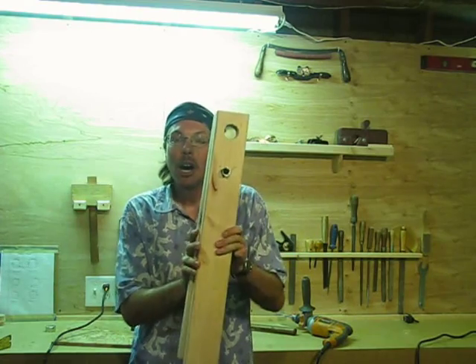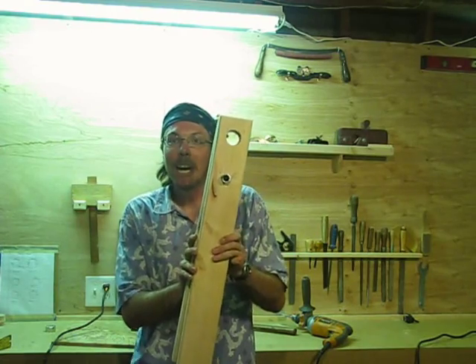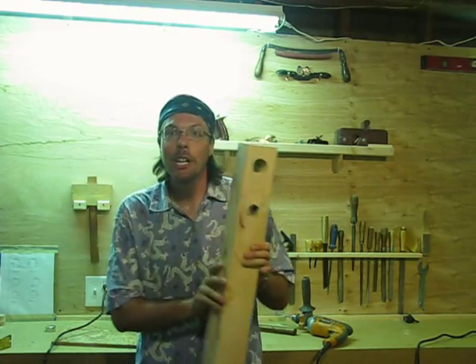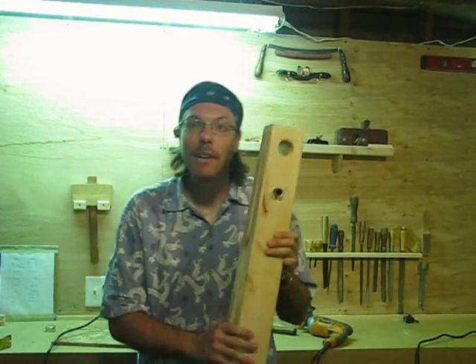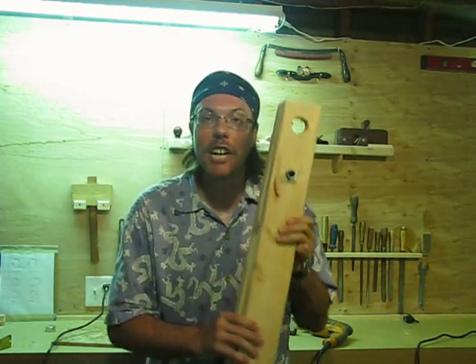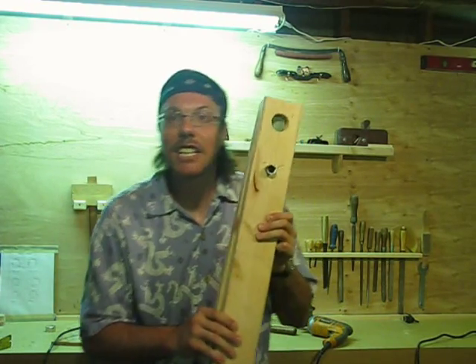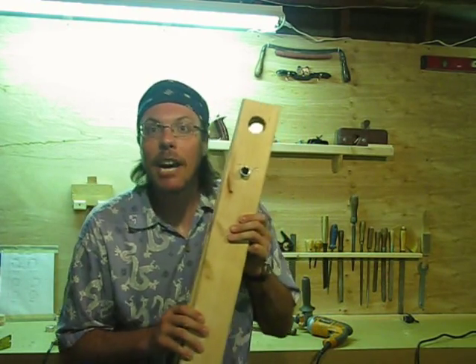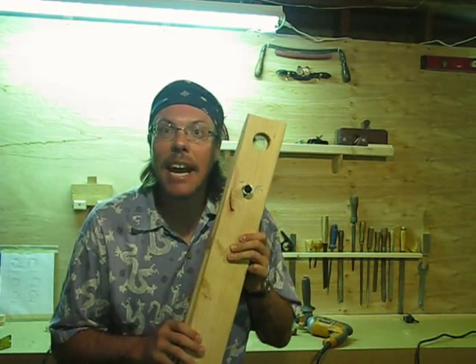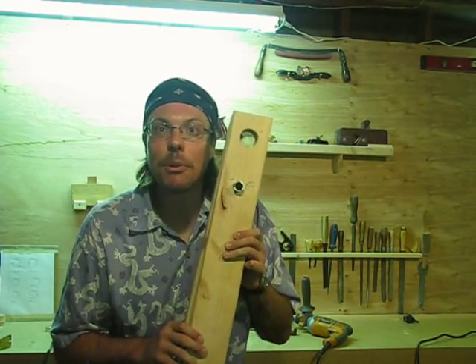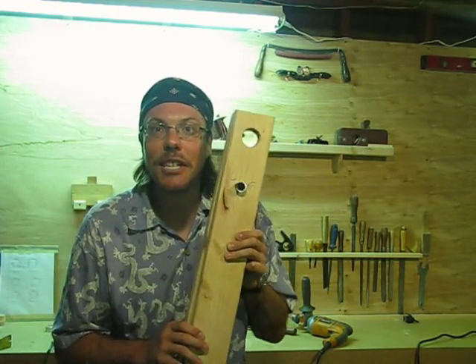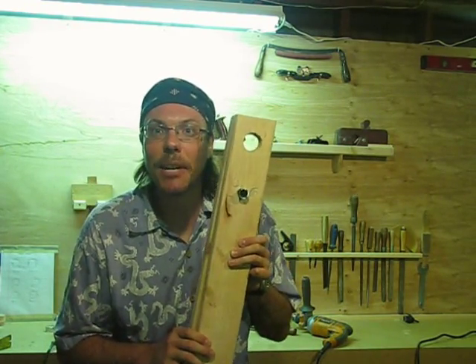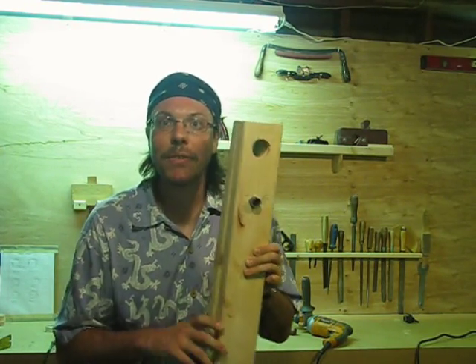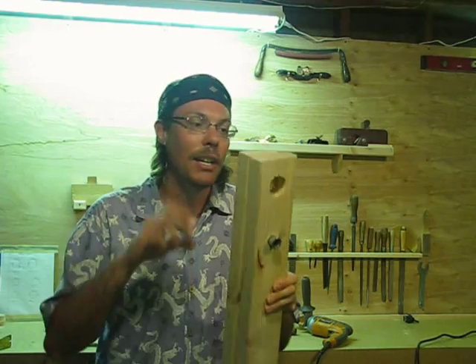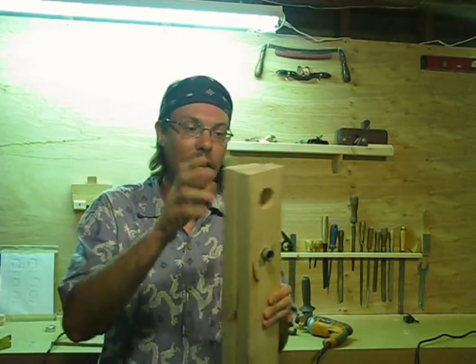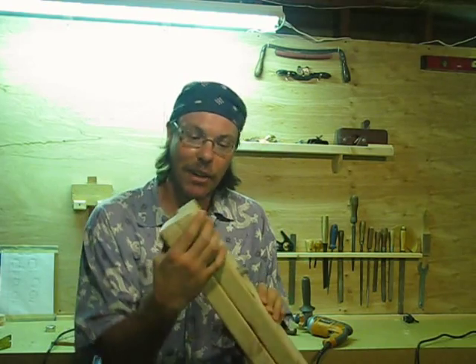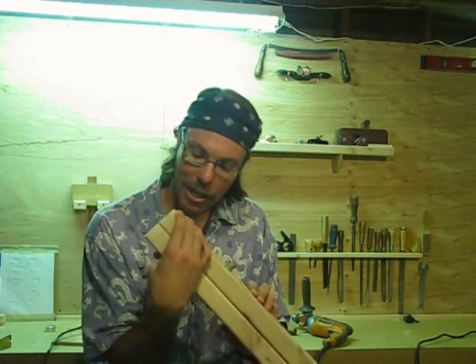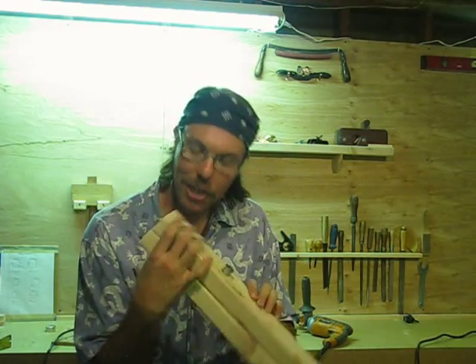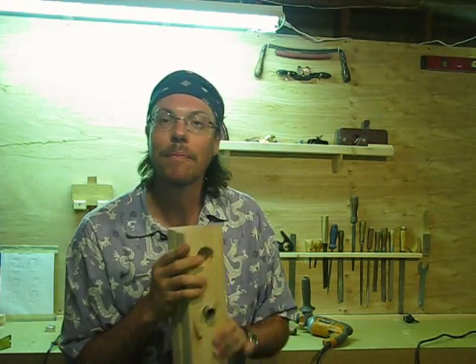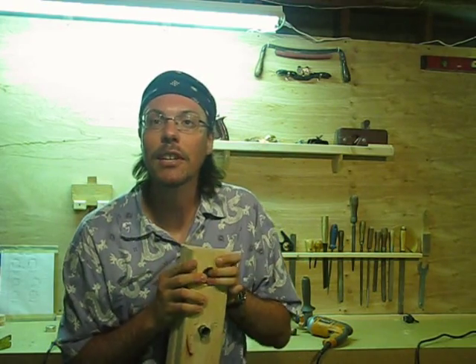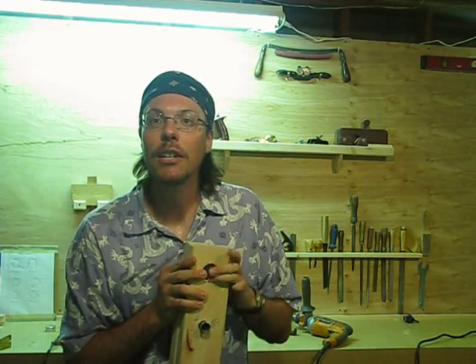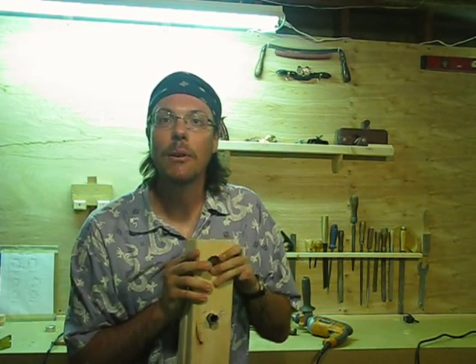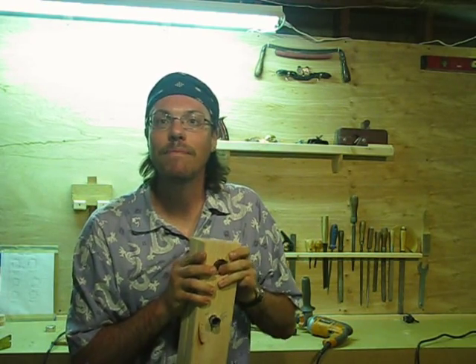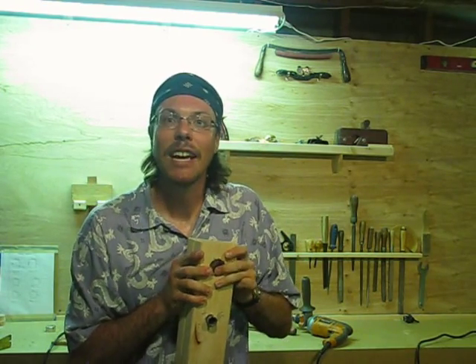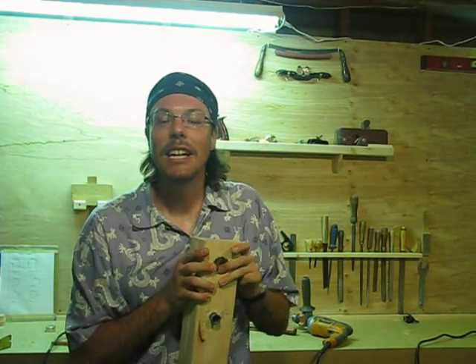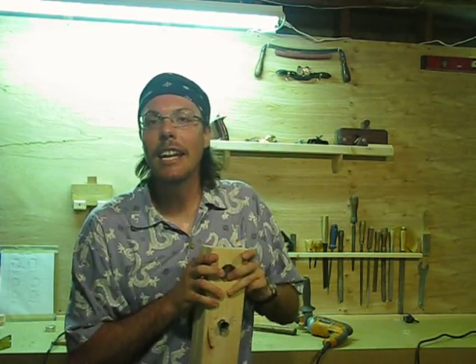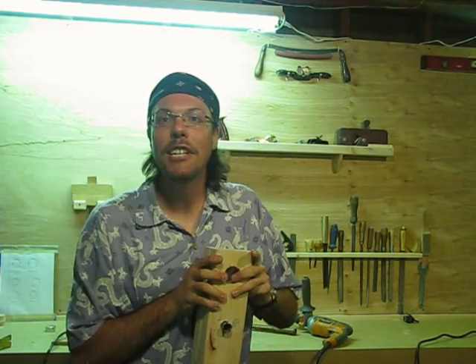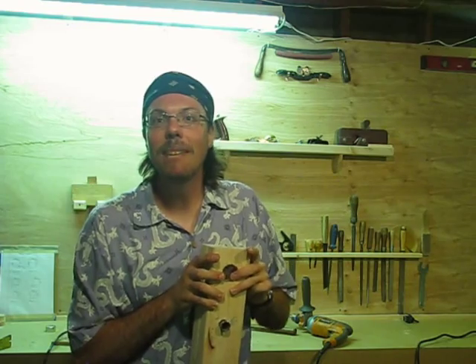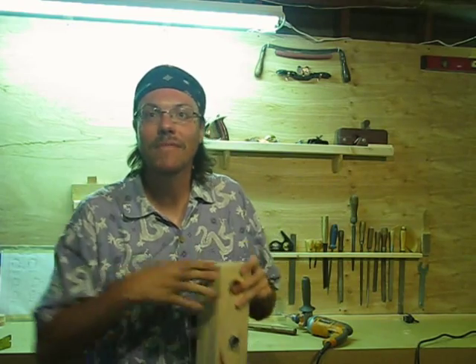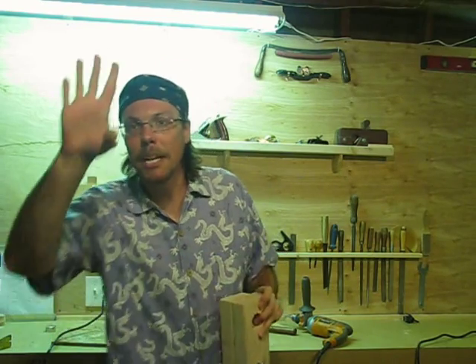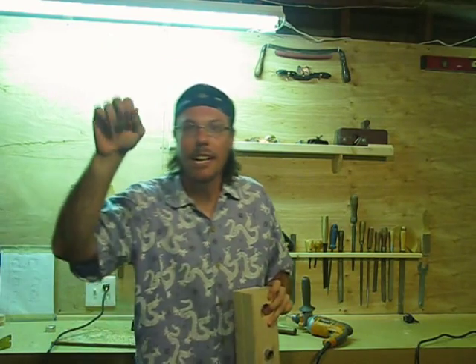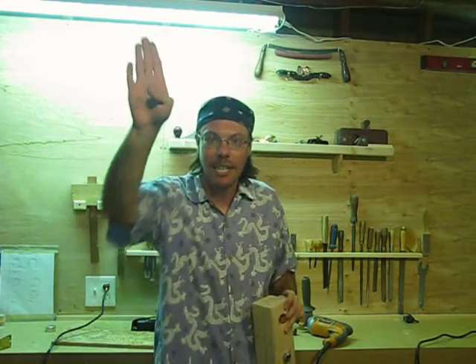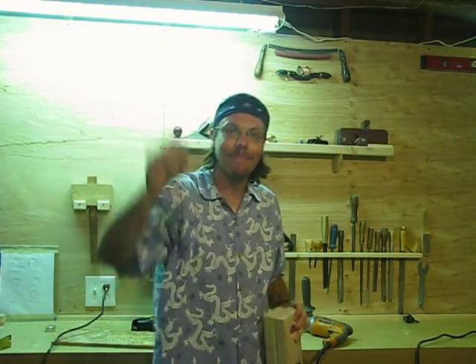Hope that's helpful. If you ever have gigantically powerful magnets which you need to separate, now you know how to do it. Until then, have a good day. I'm Handyman Kevin, signing off. Bye.